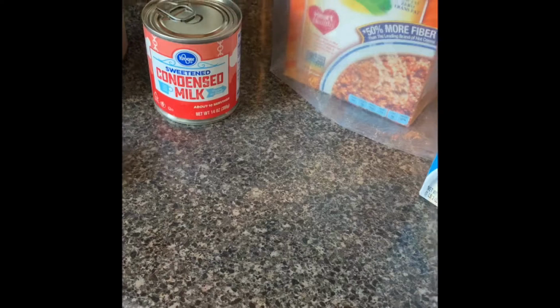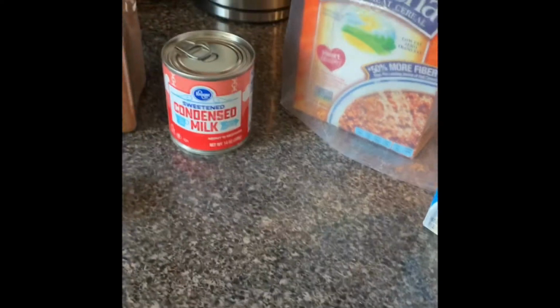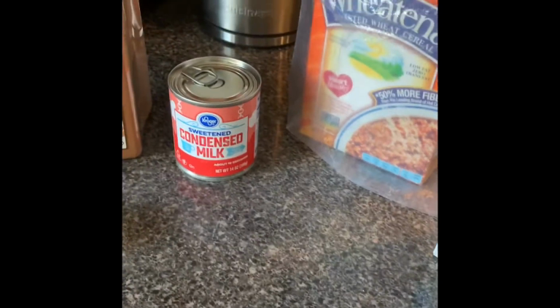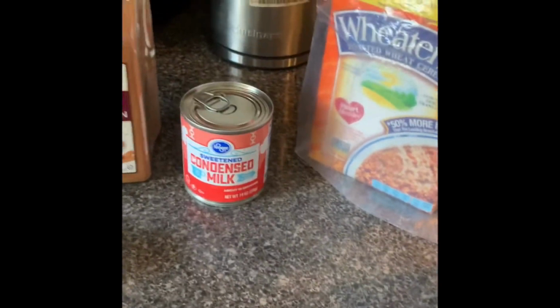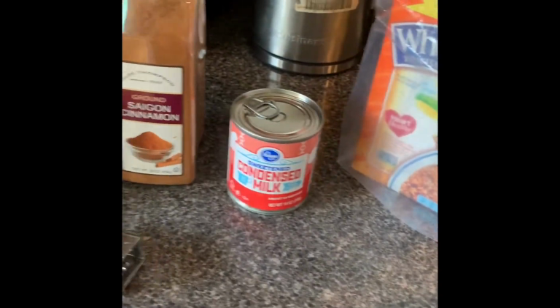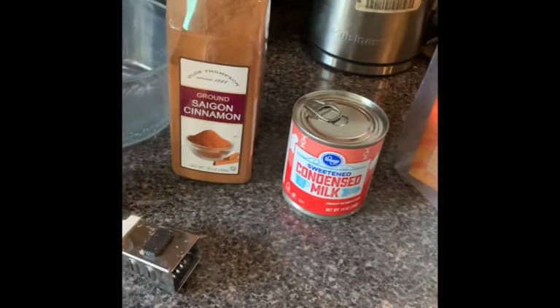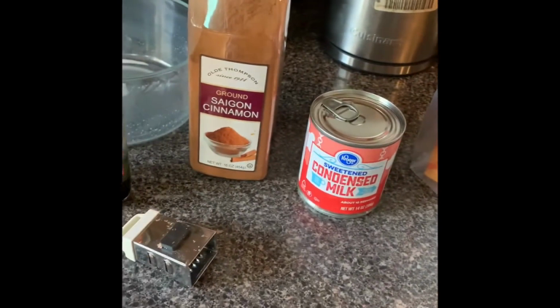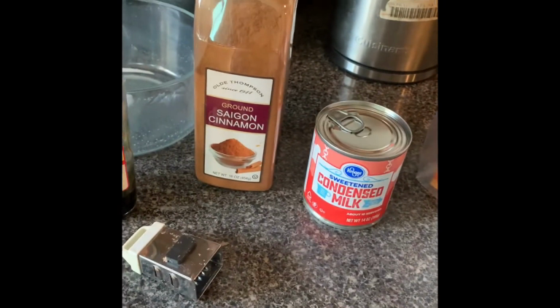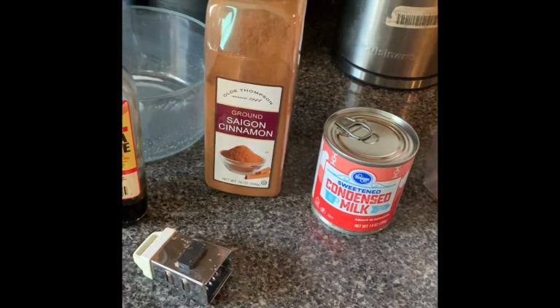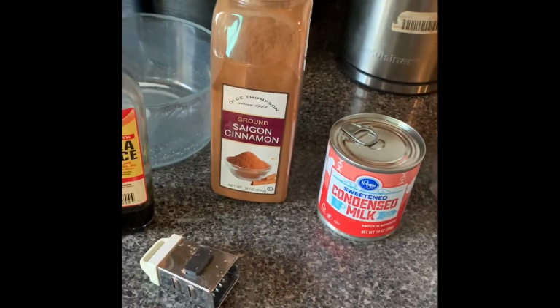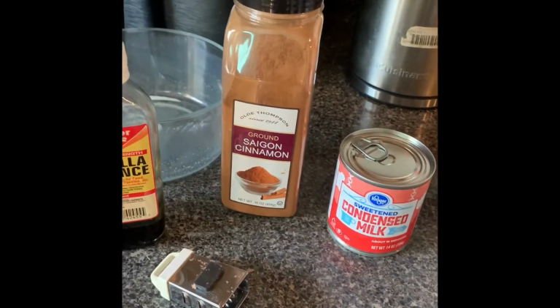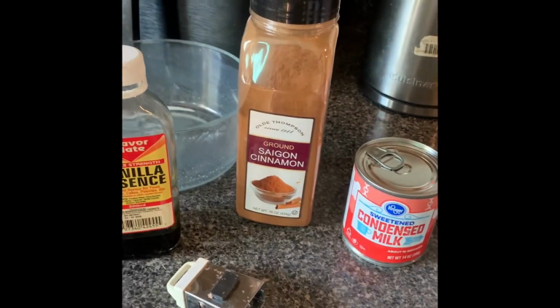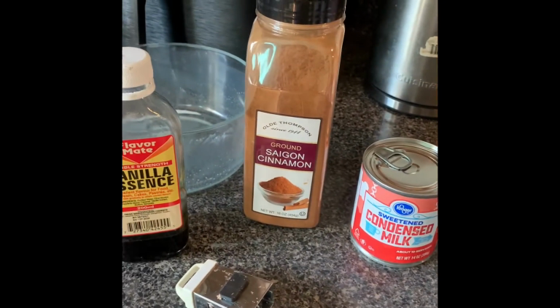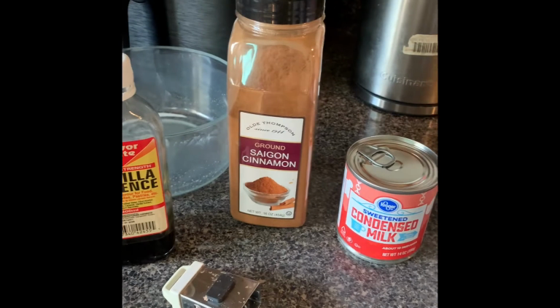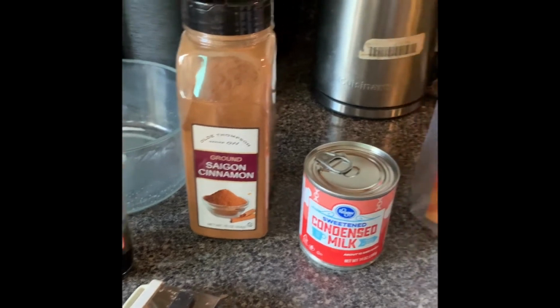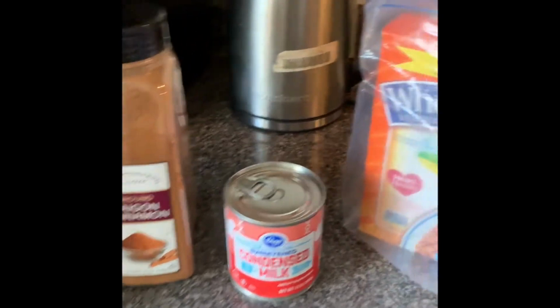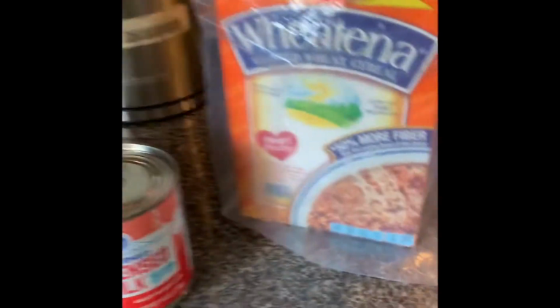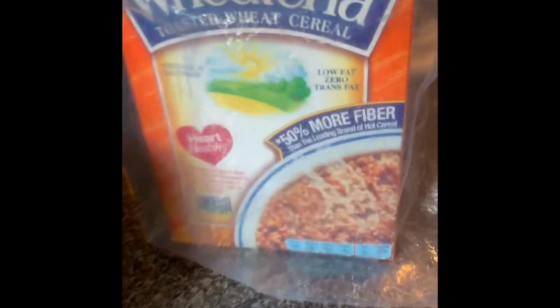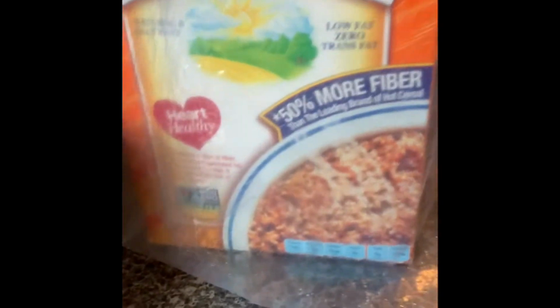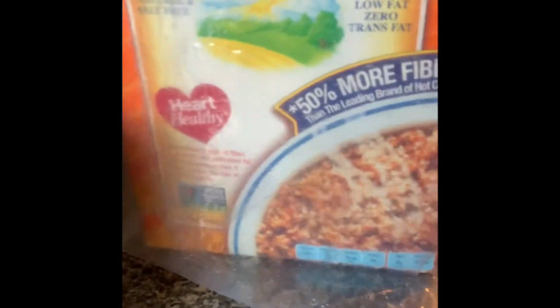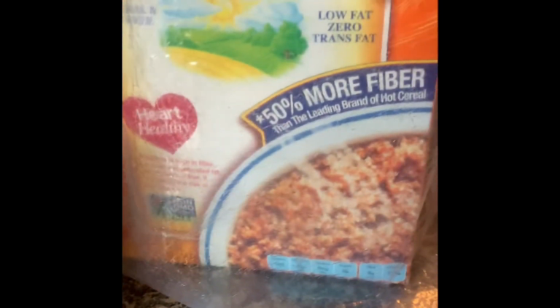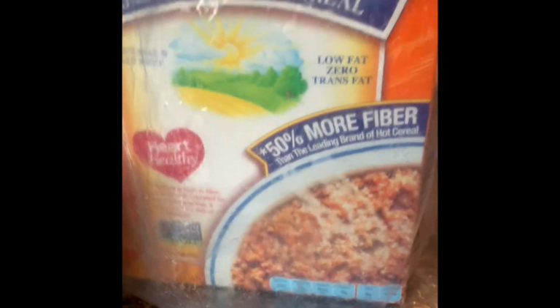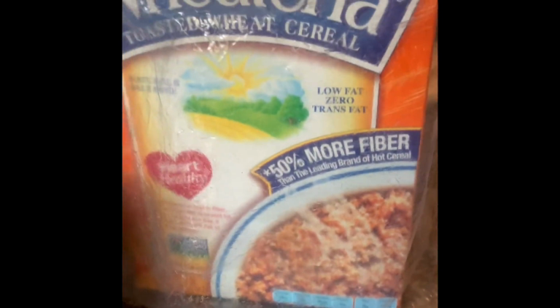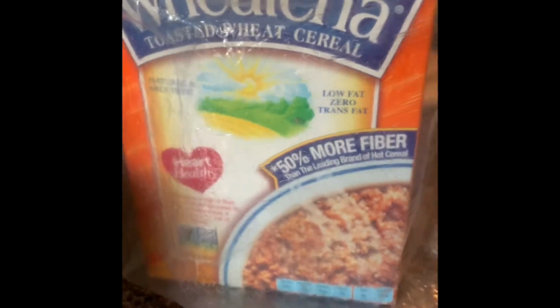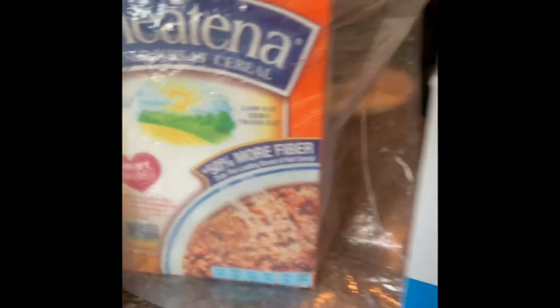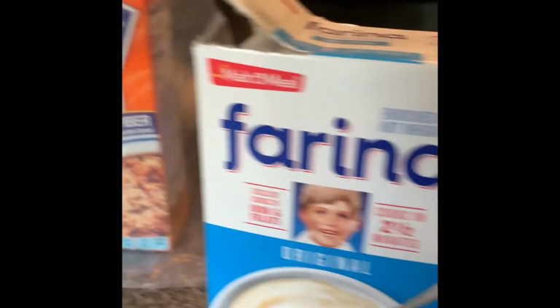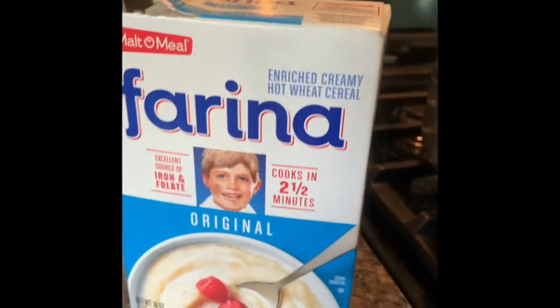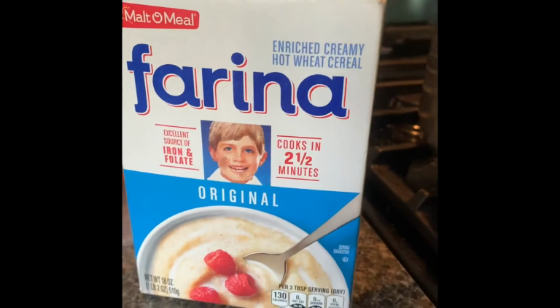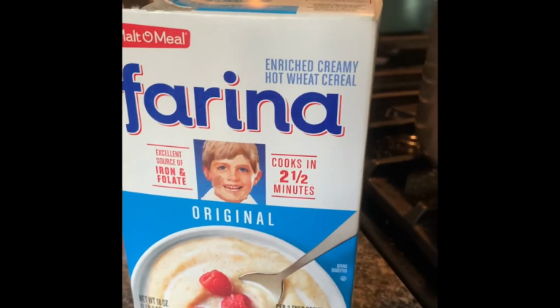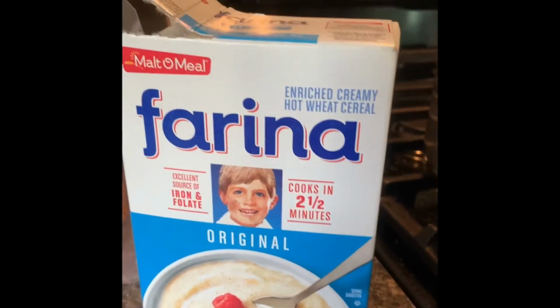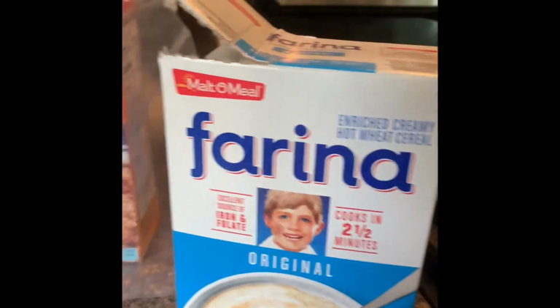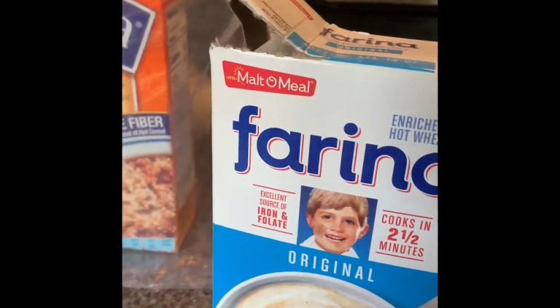Hello, good morning. Guess what? I got up to make some wheat peanuts combined with farina porridge.